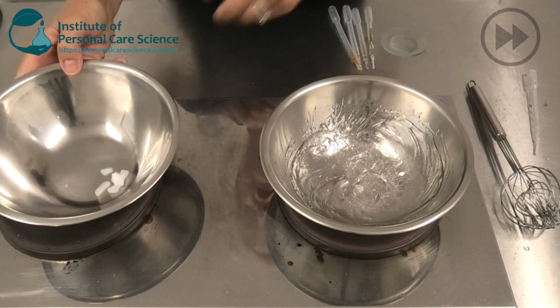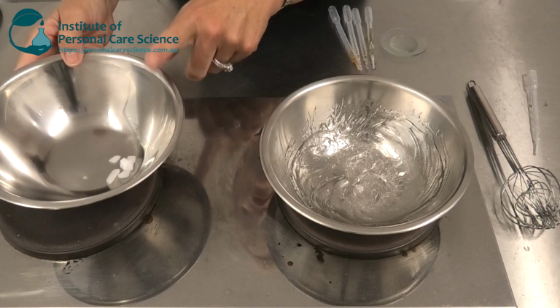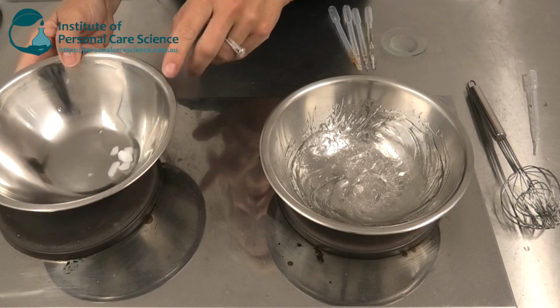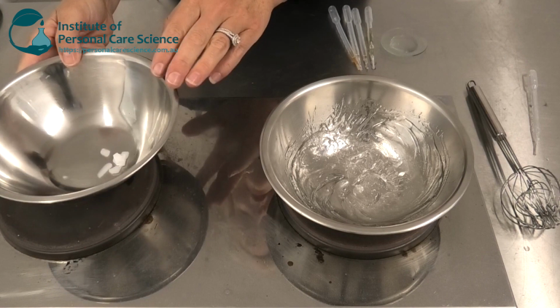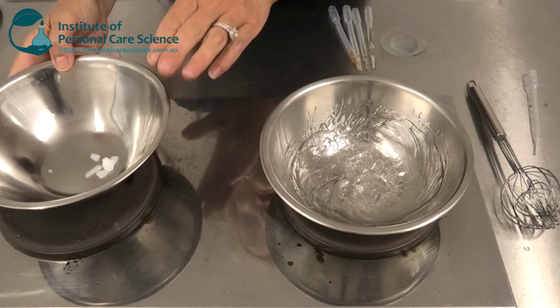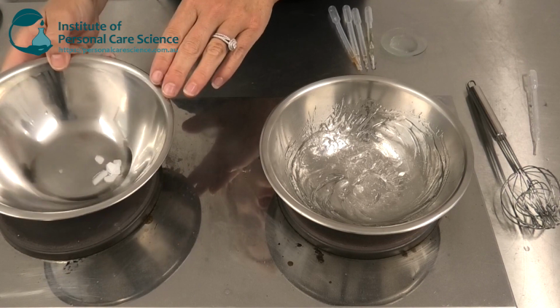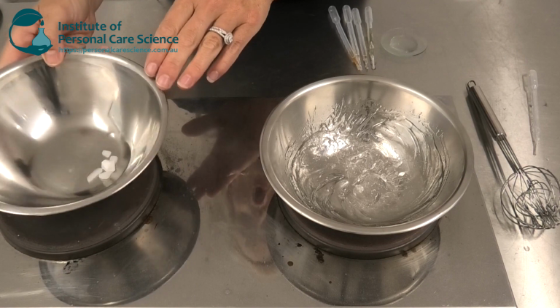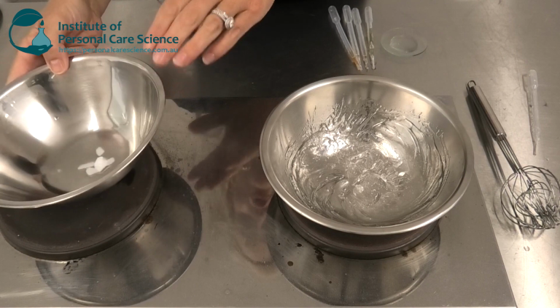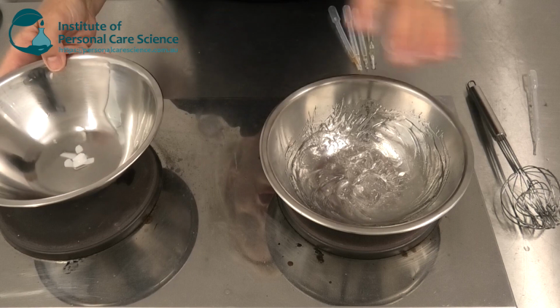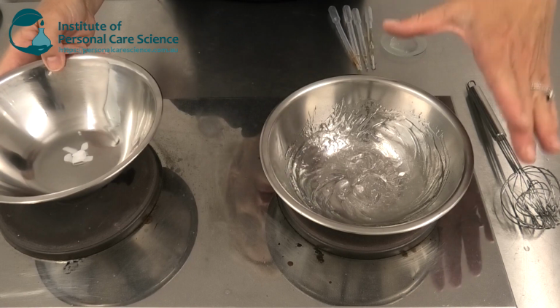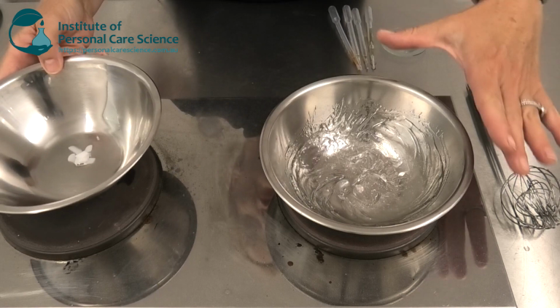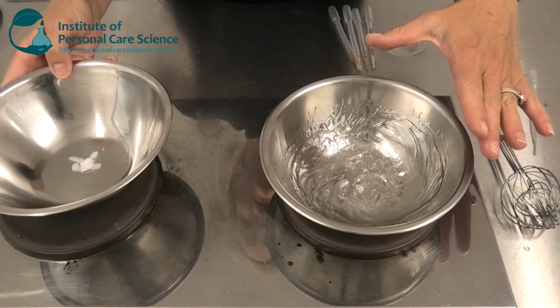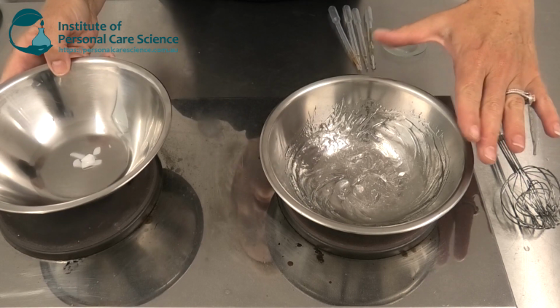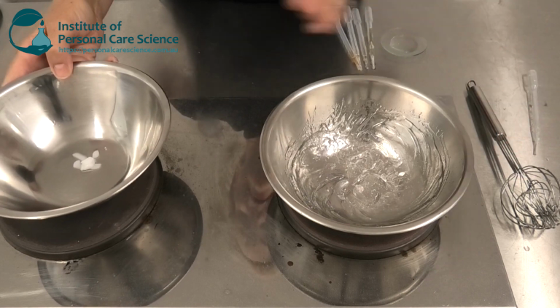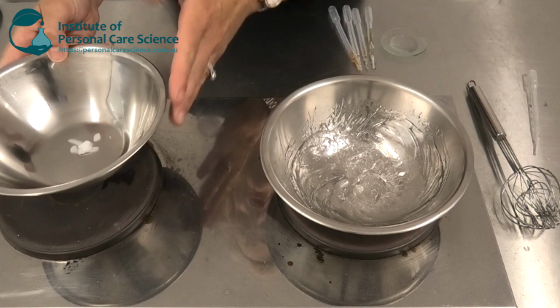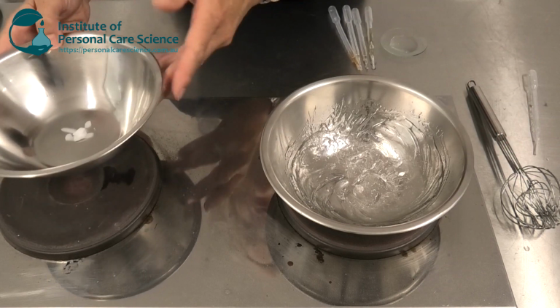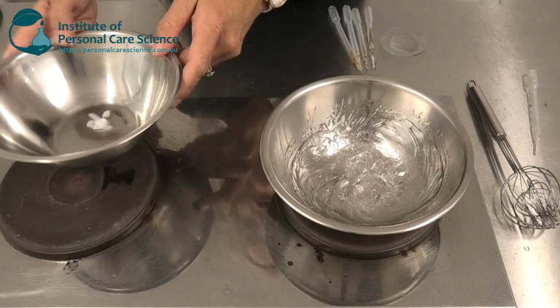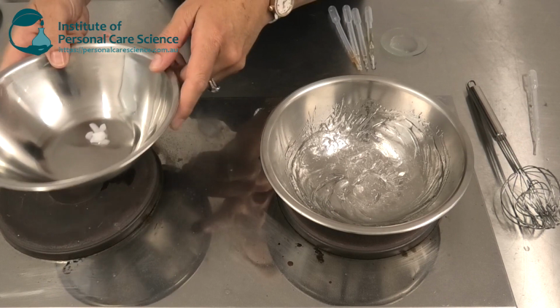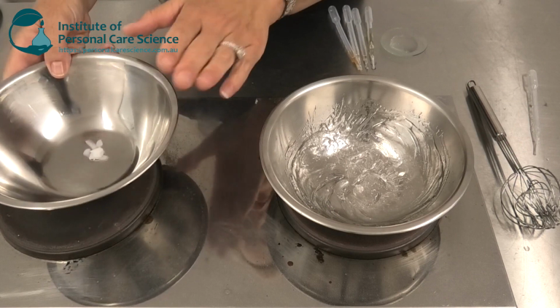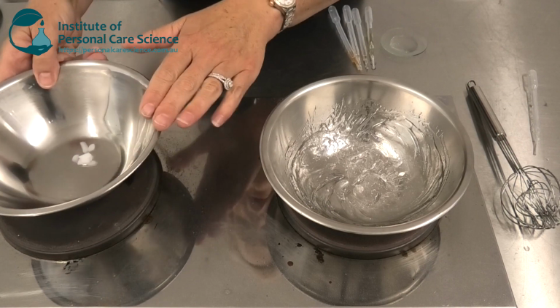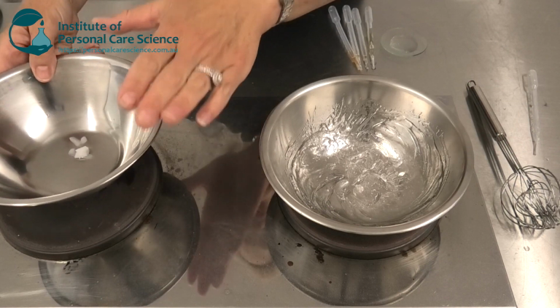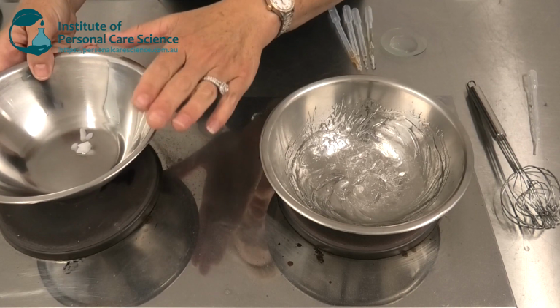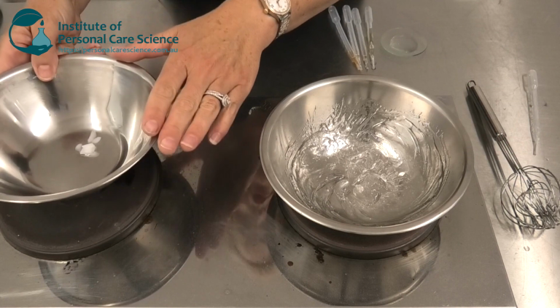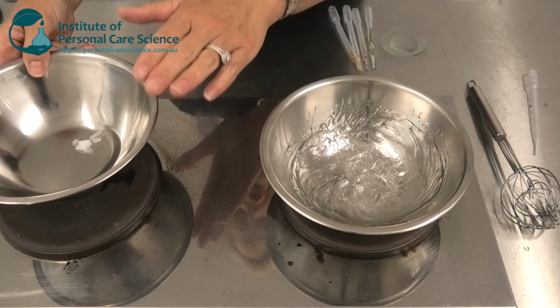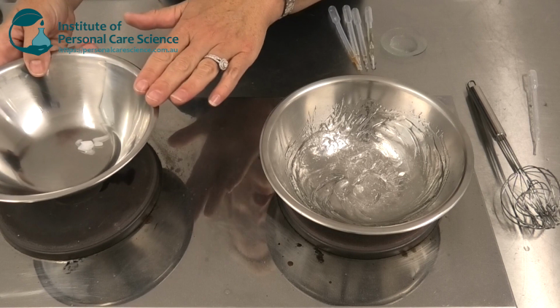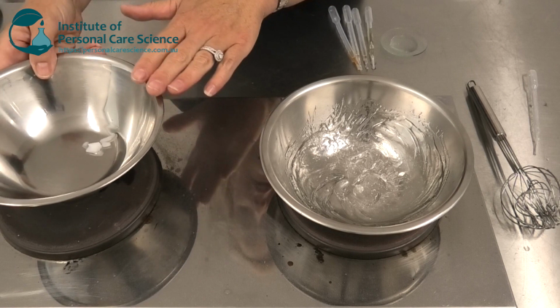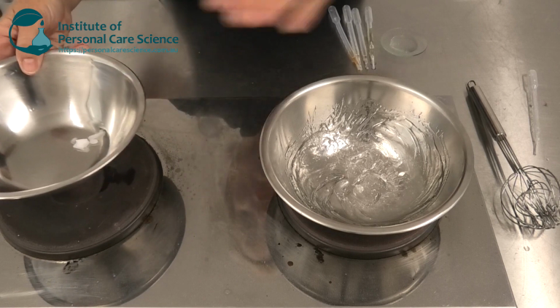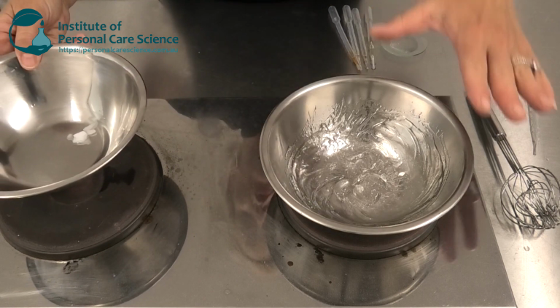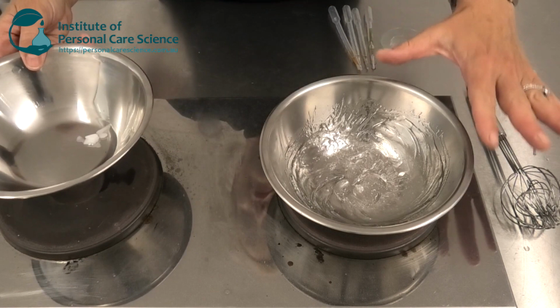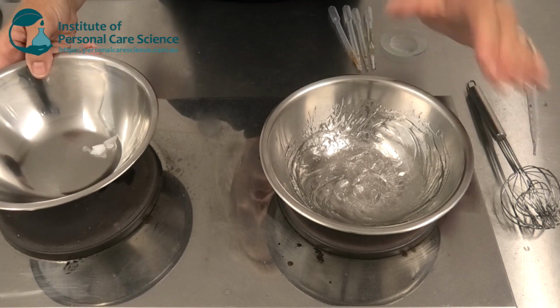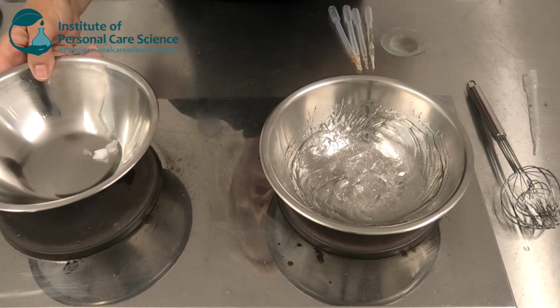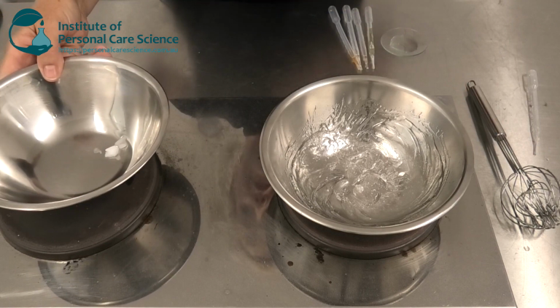If your oil phase starts to get too hot while you're waiting for your water phase to heat up, just remove it from the heat. Remember, you don't want to burn the oily phase while you're waiting for your water to be hot enough.